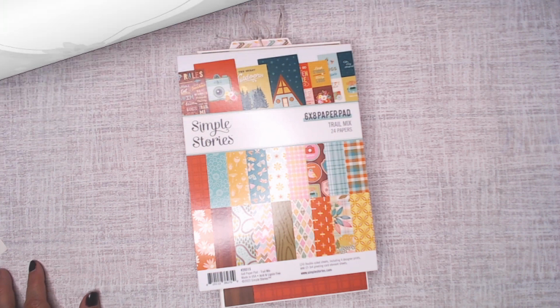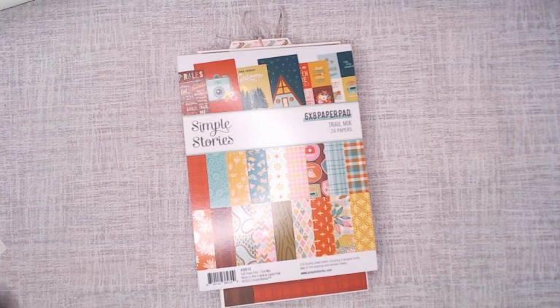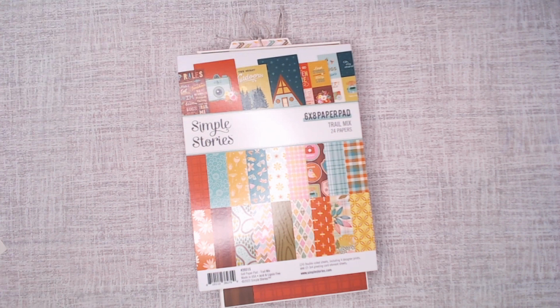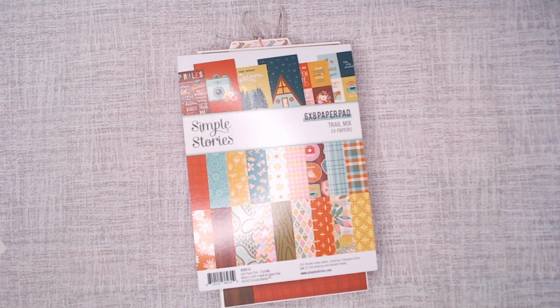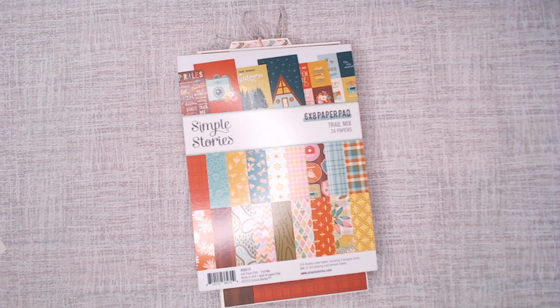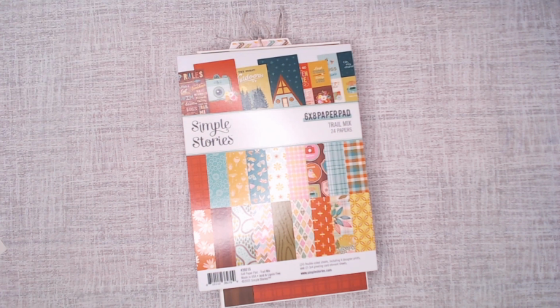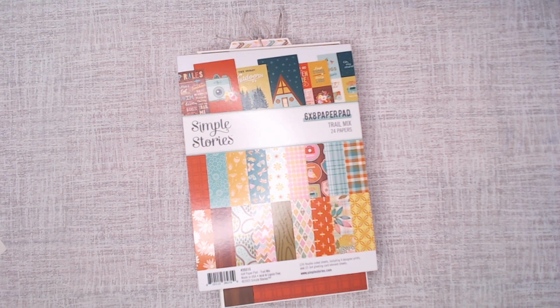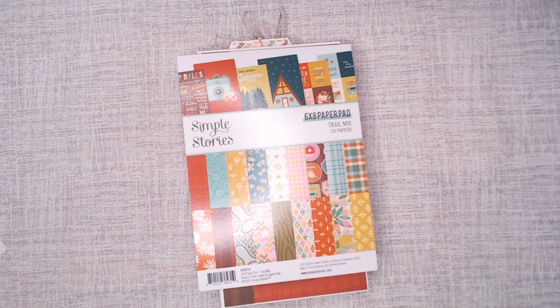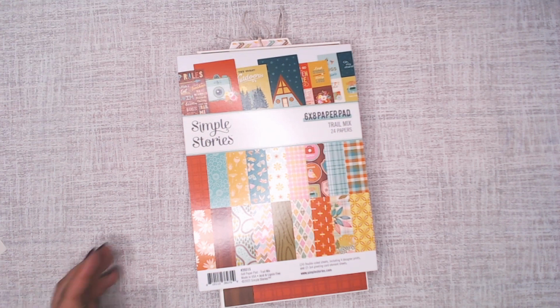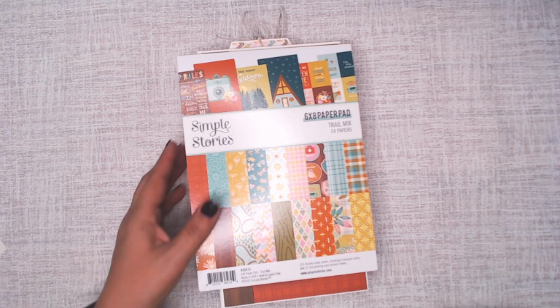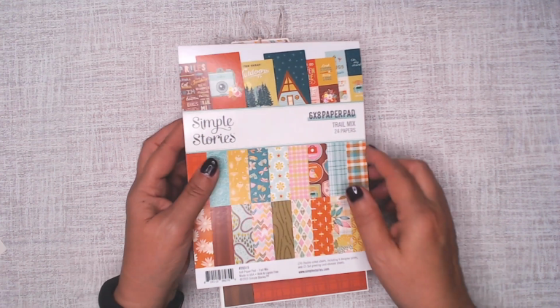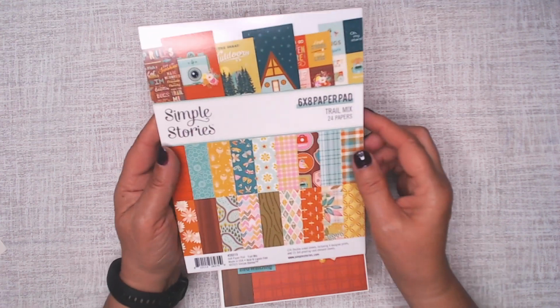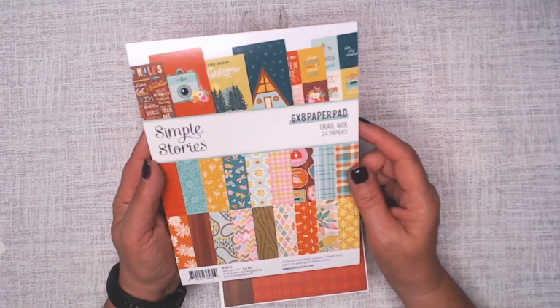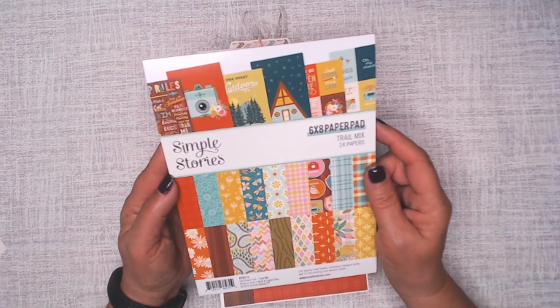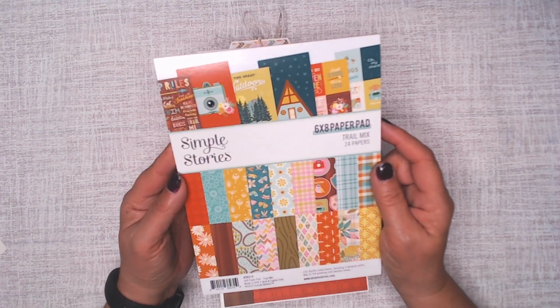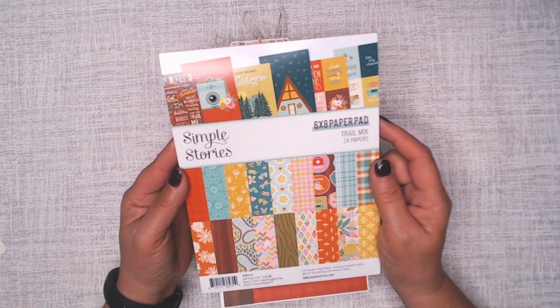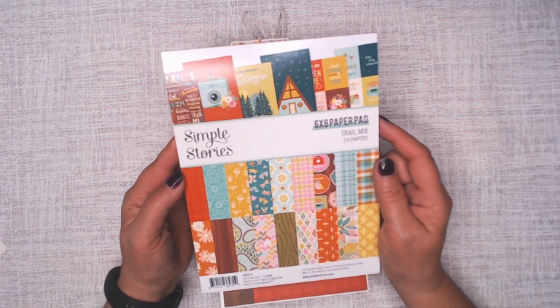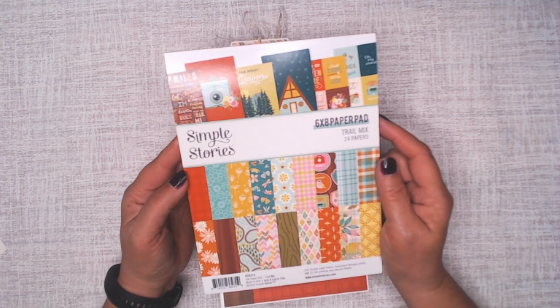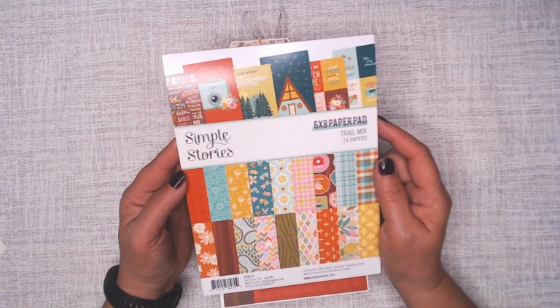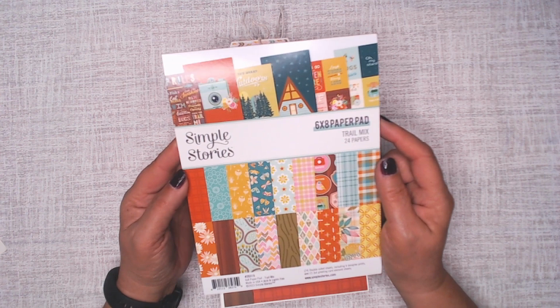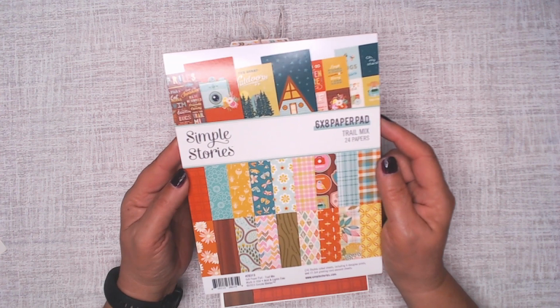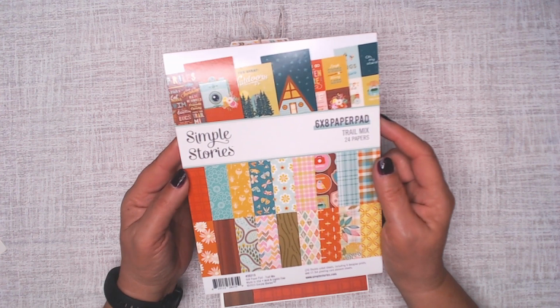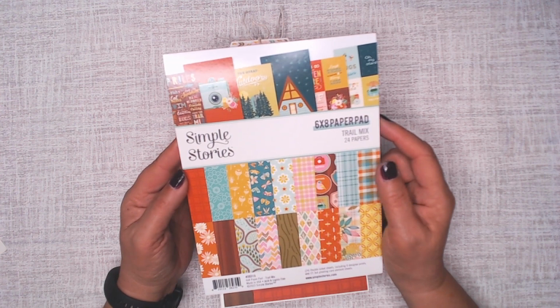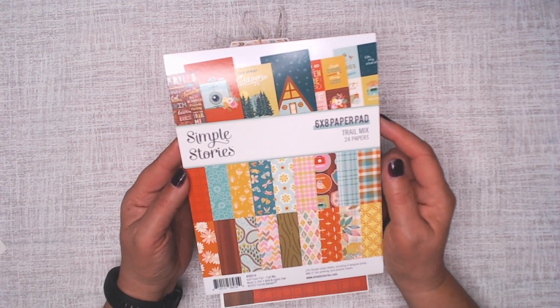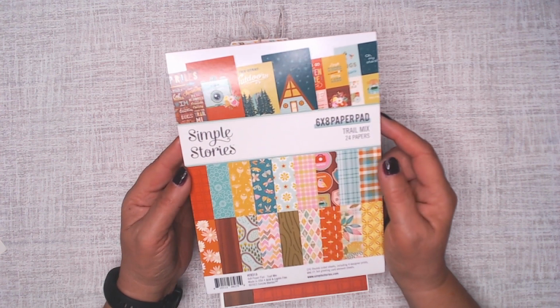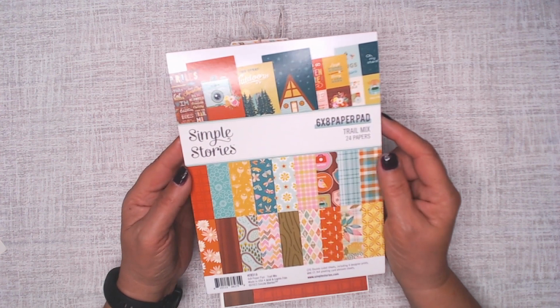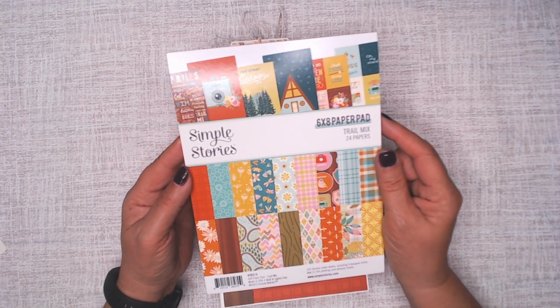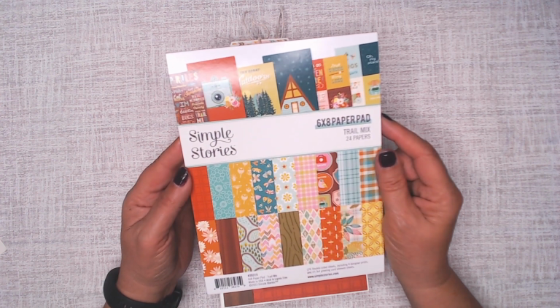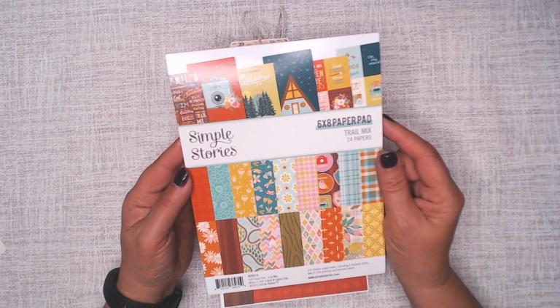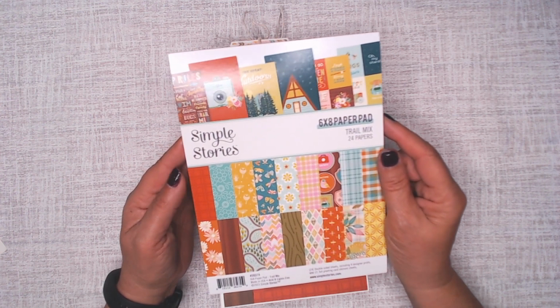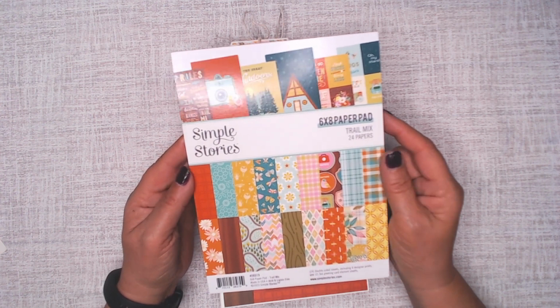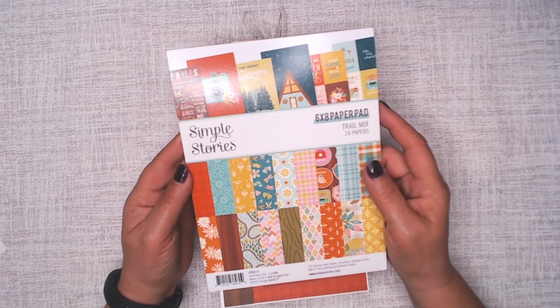Hello, everyone. This is Debbie from Project 39 MIDI Albums, and I am here to show you the design team project I made for Country Craft Creations.